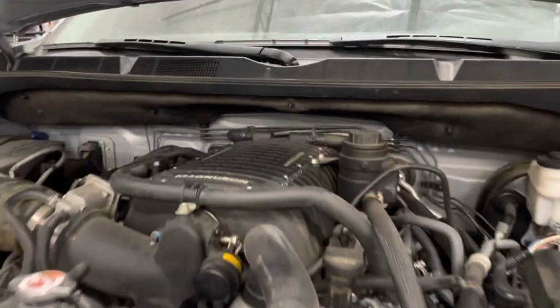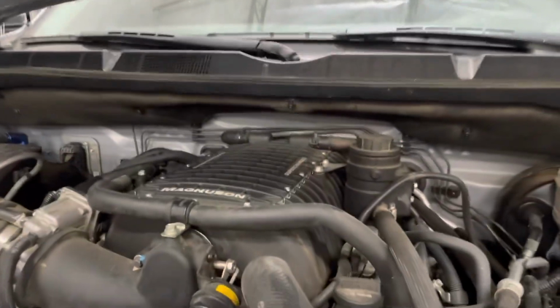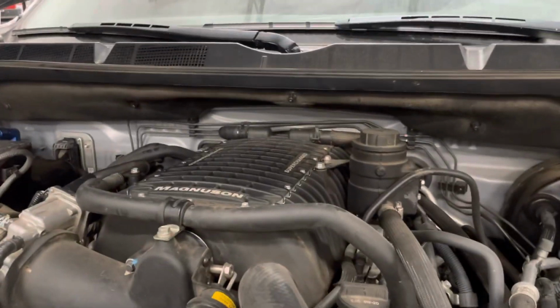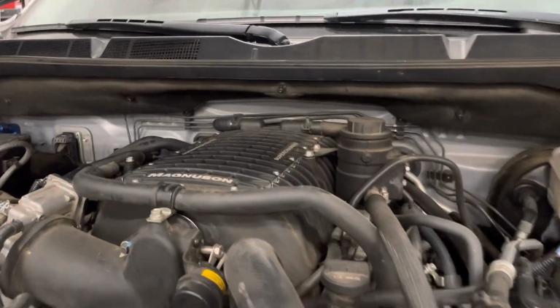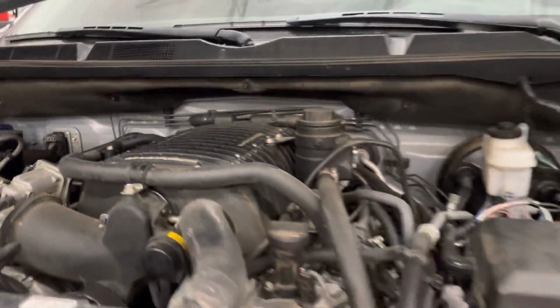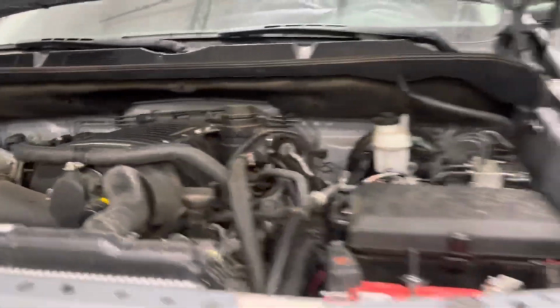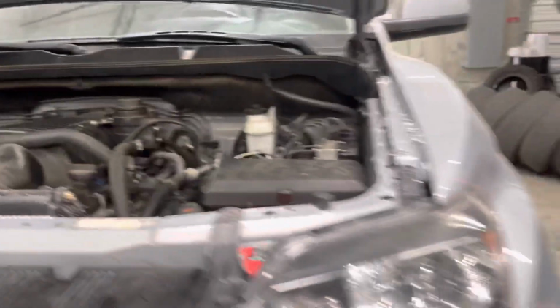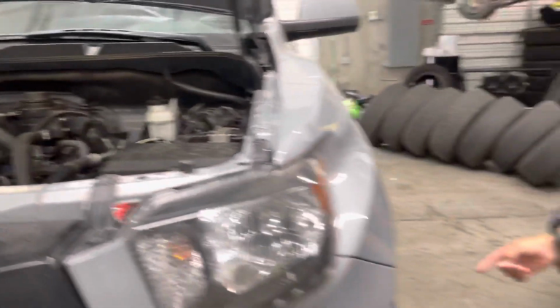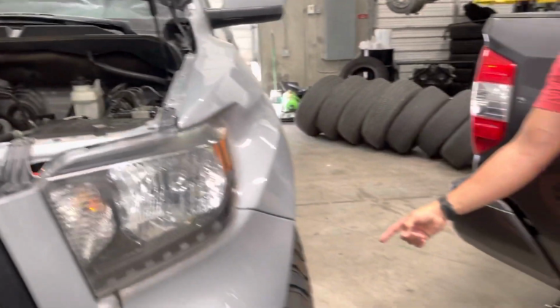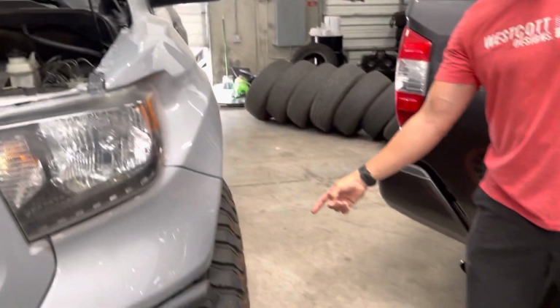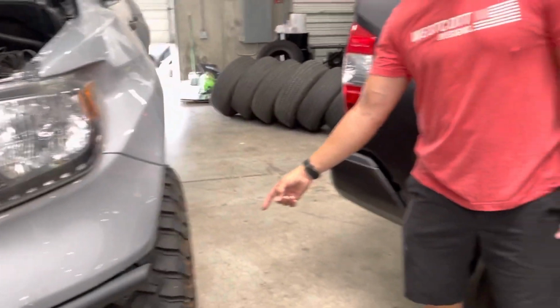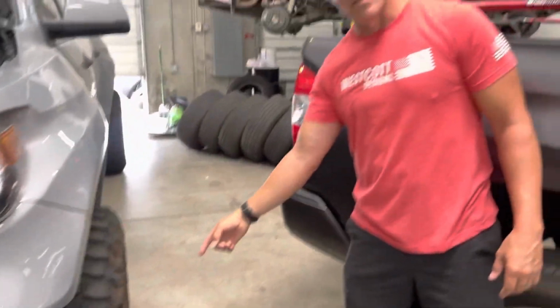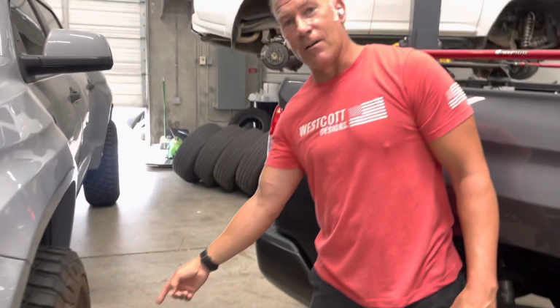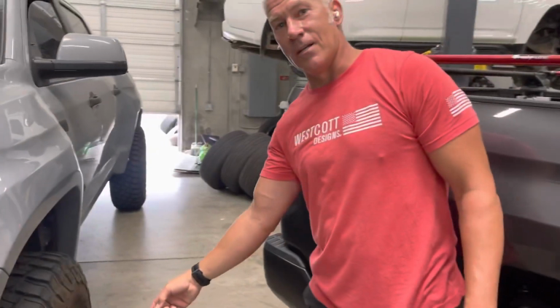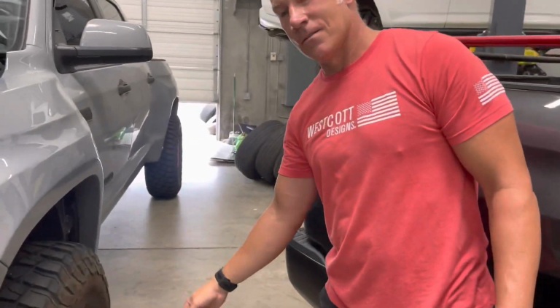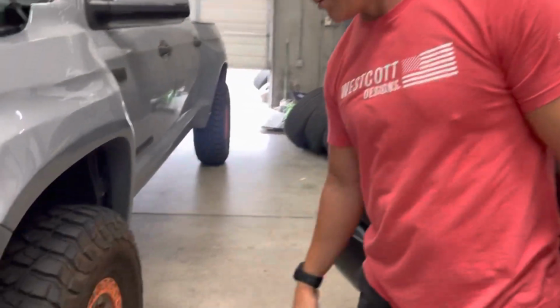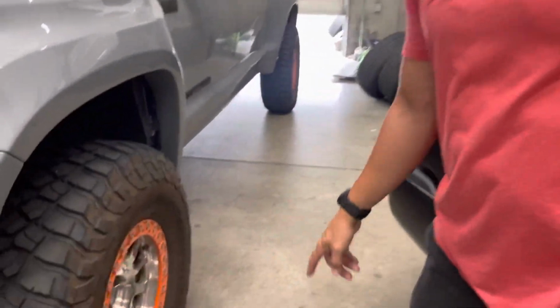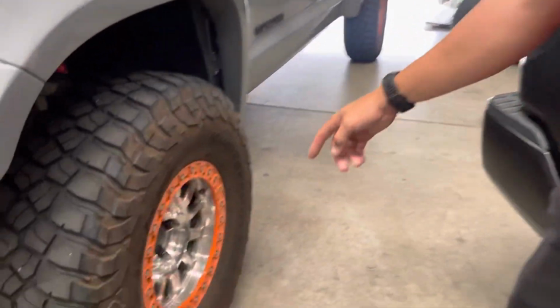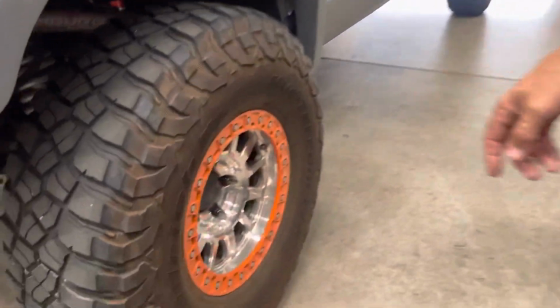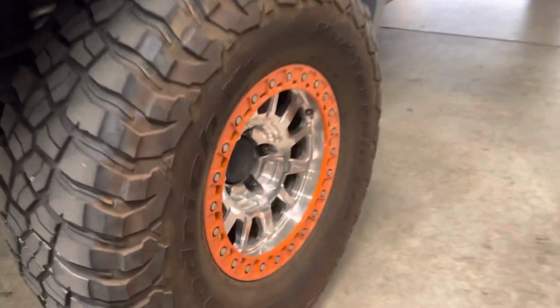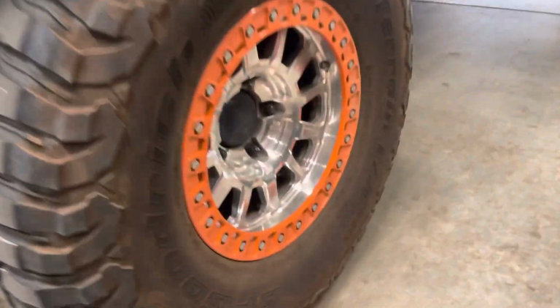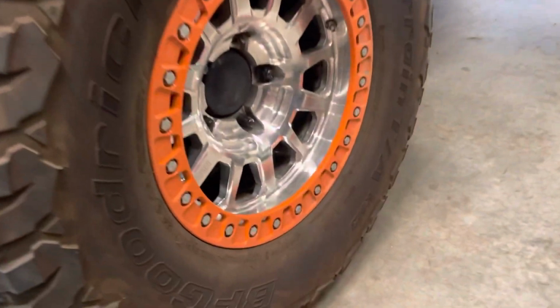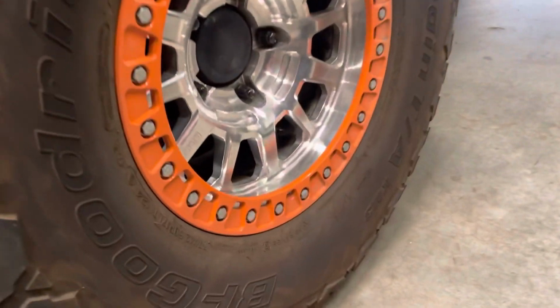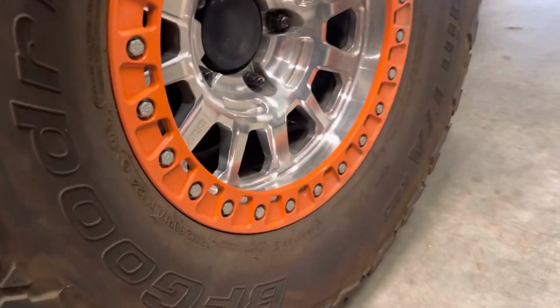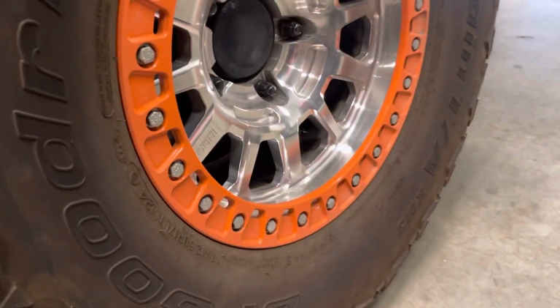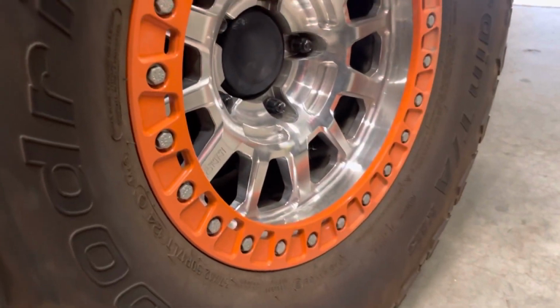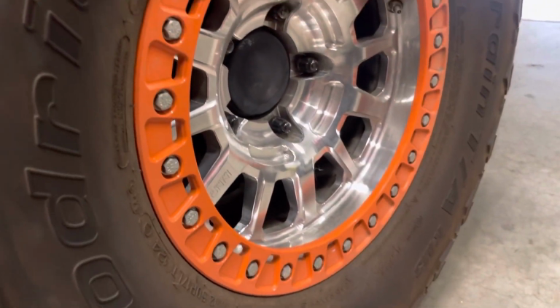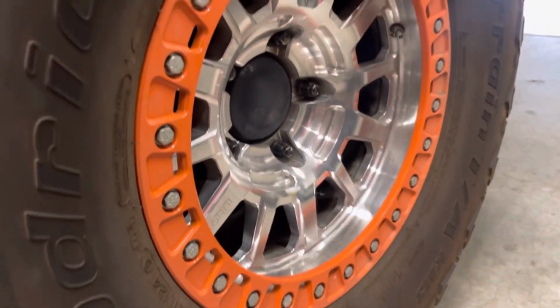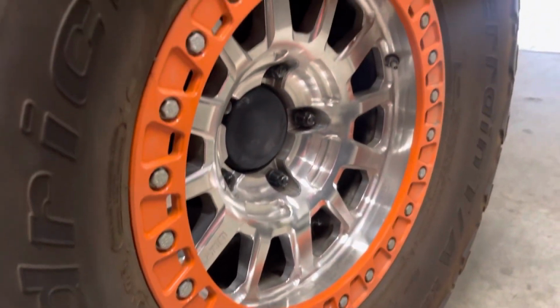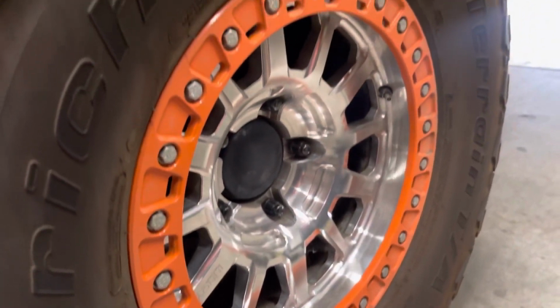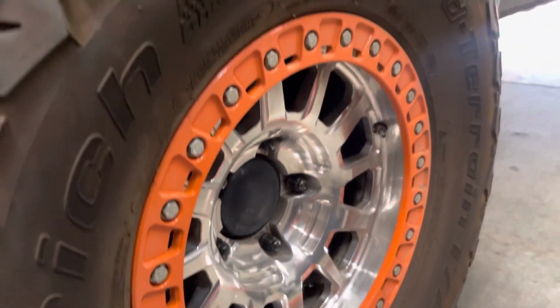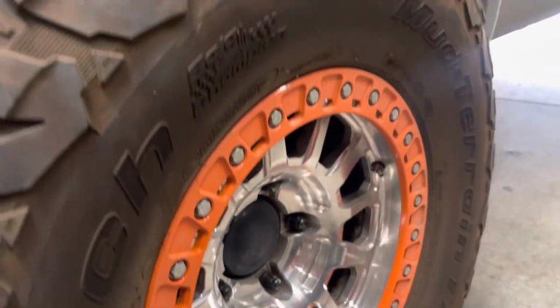Can't forget our guys — our buddy Jason. Innovate. Bling bling — those are some good looking wheels right there.